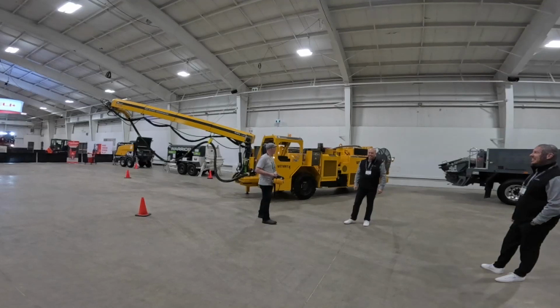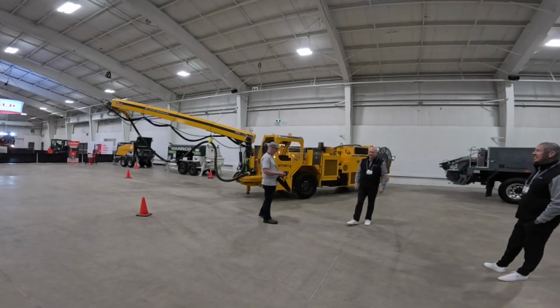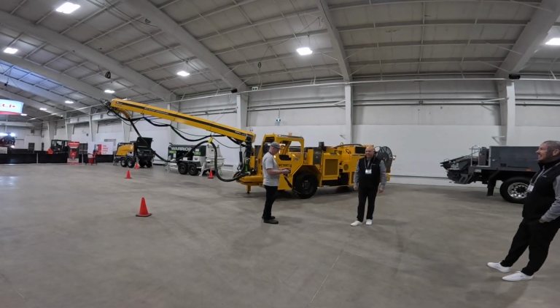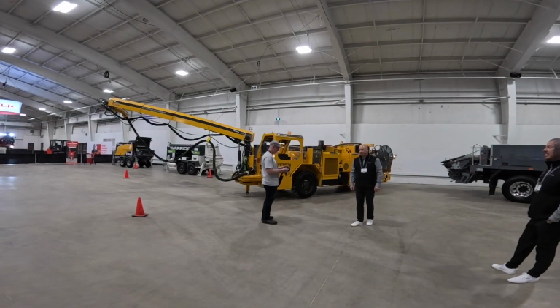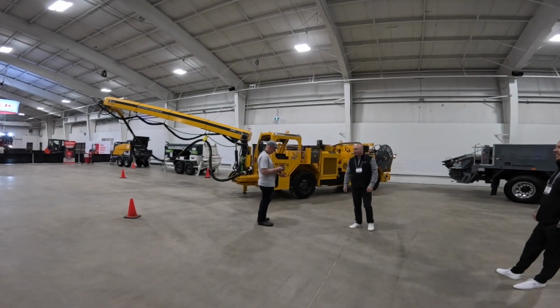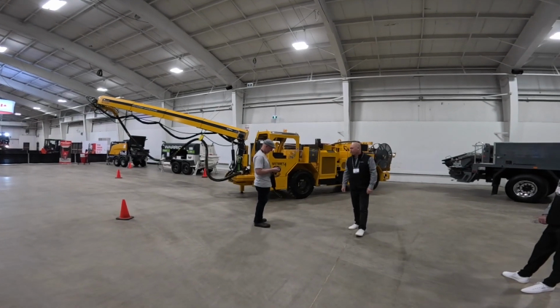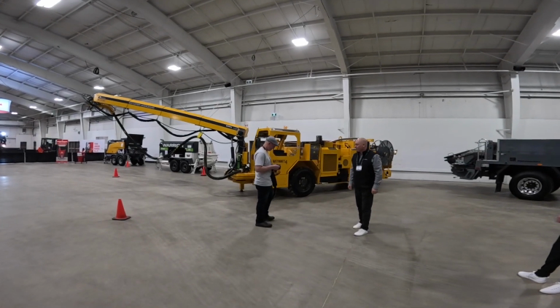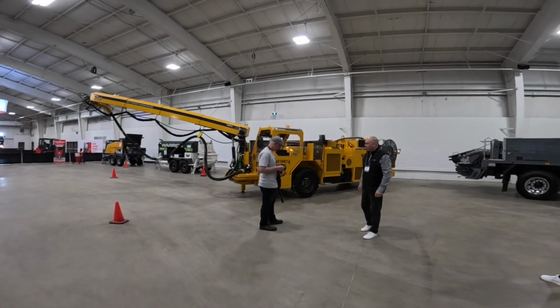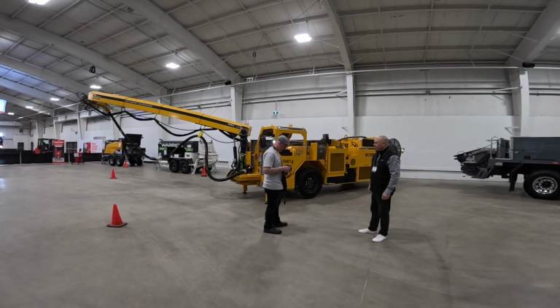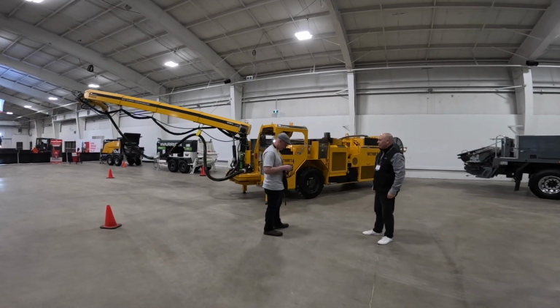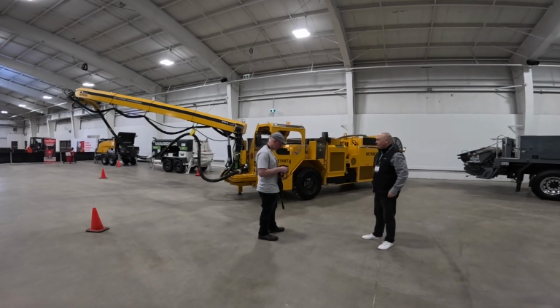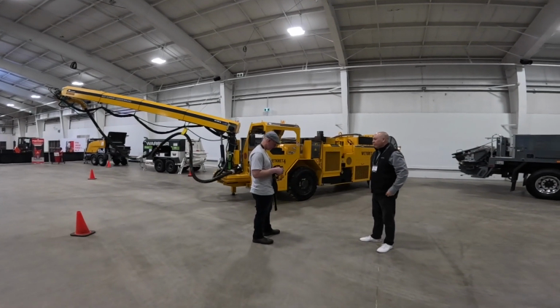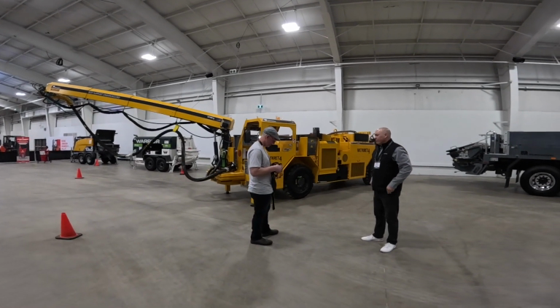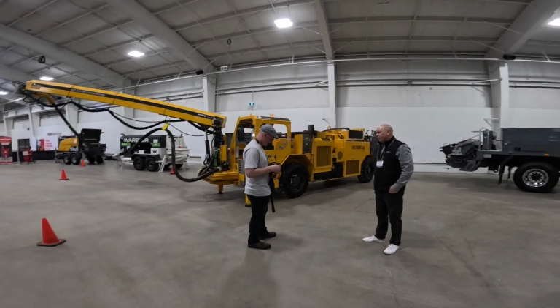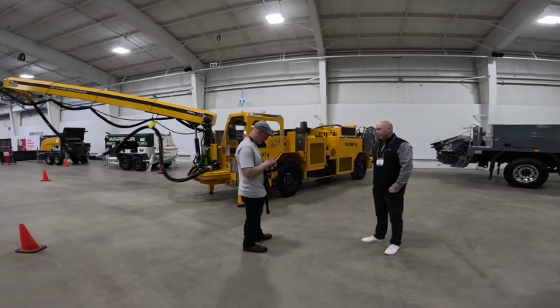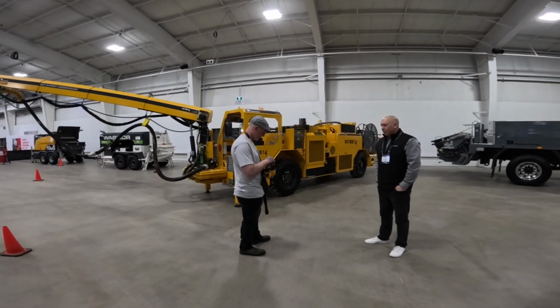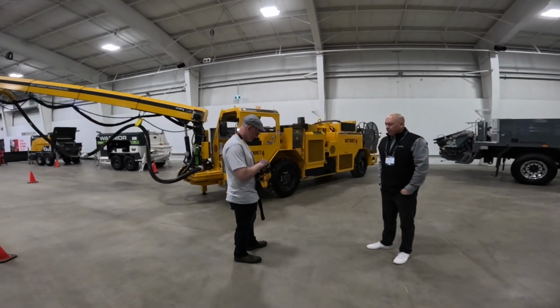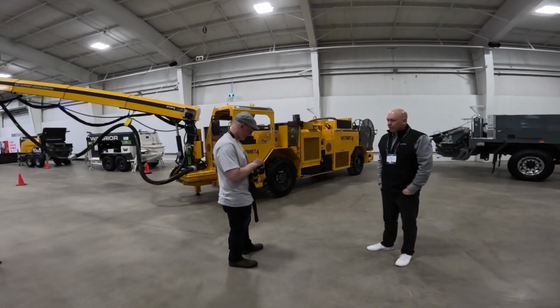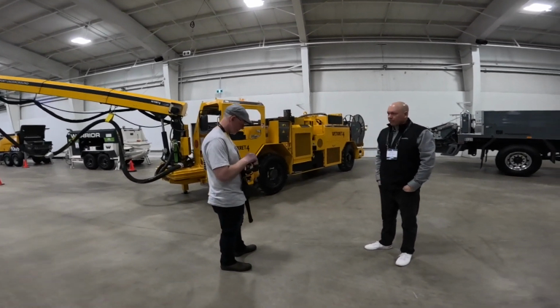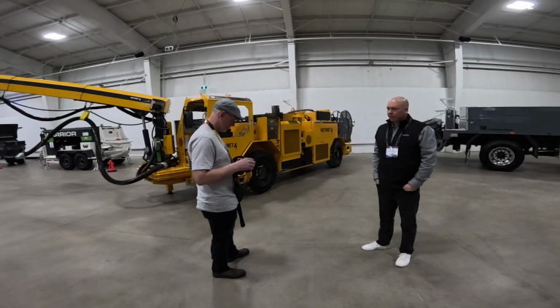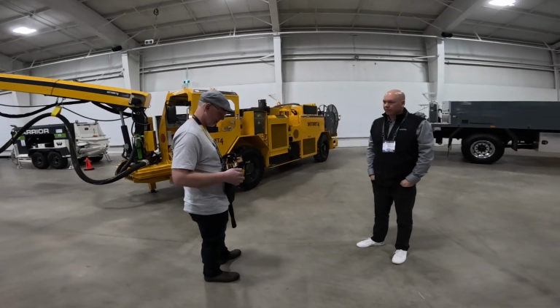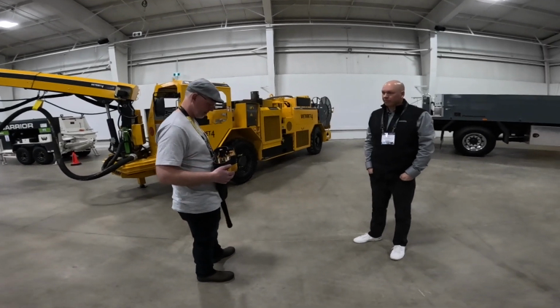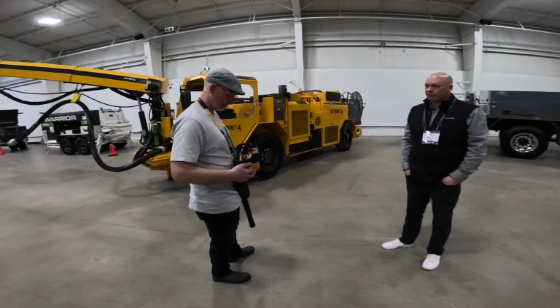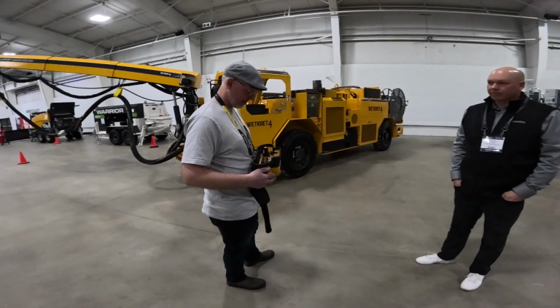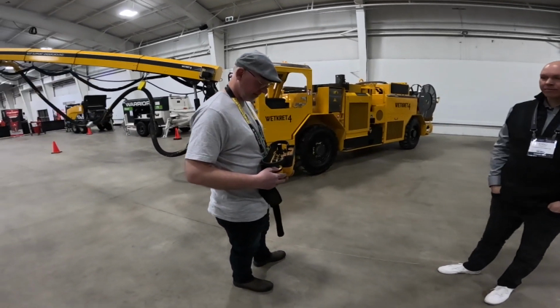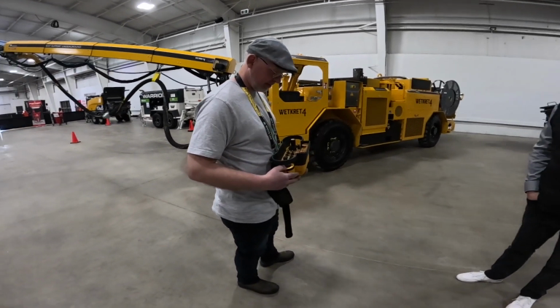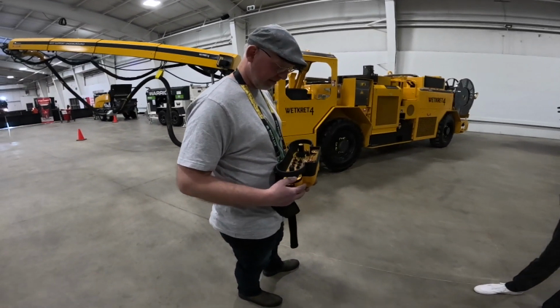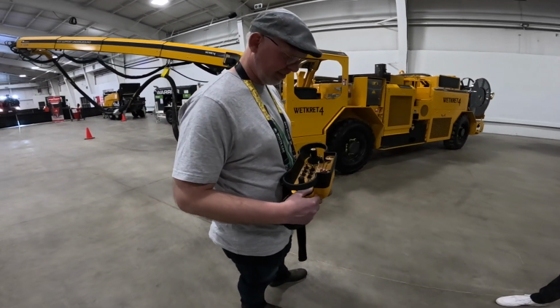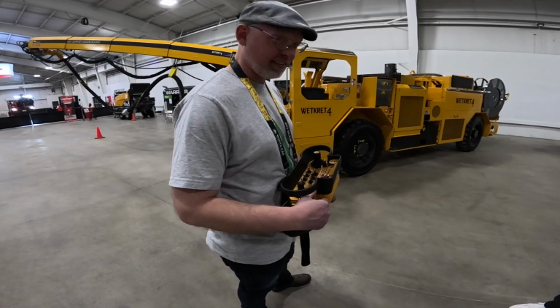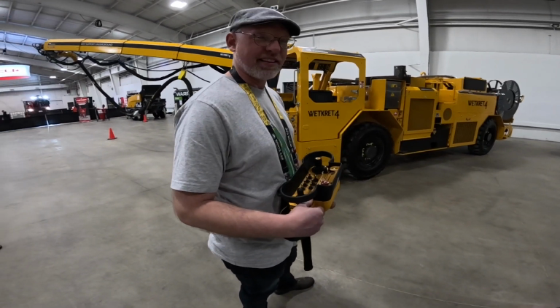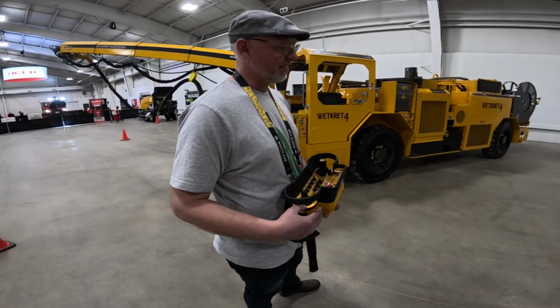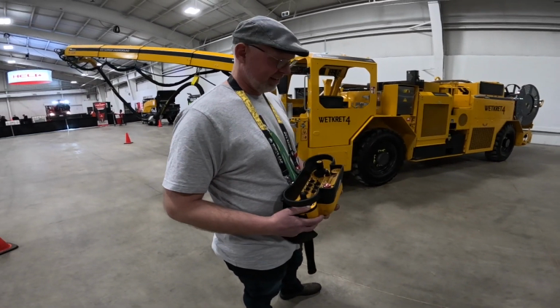Here we are at the Cancrete exhibit — Canadian Concrete Expo 2025. Dan found a toy. Dan, what did you find?